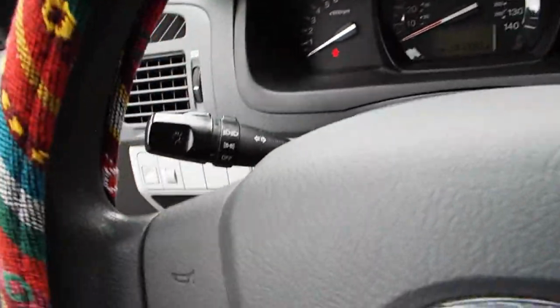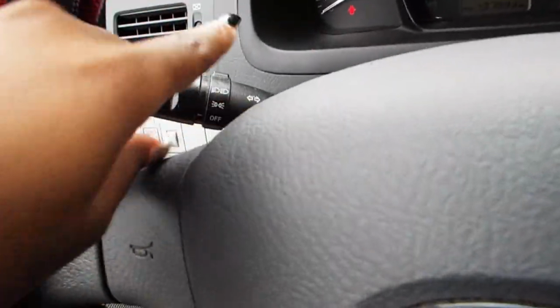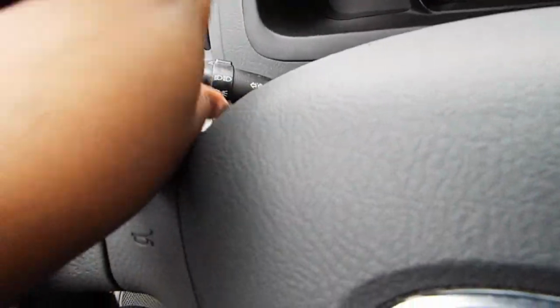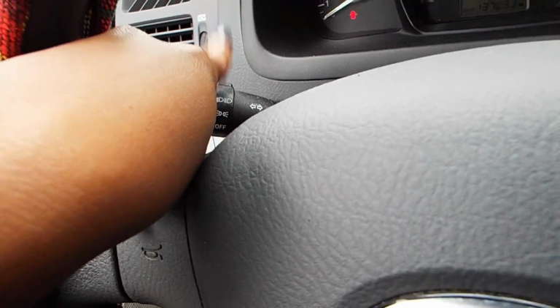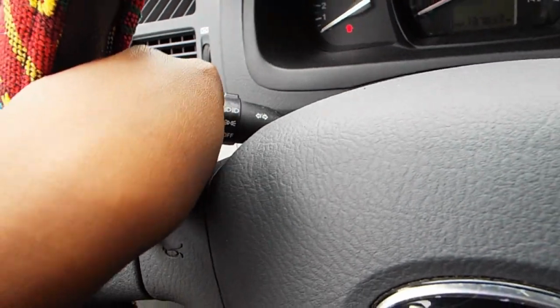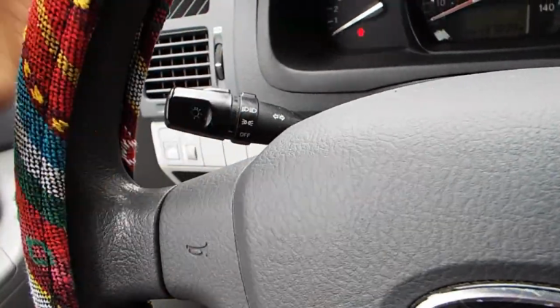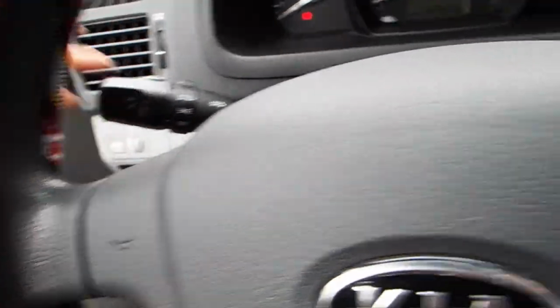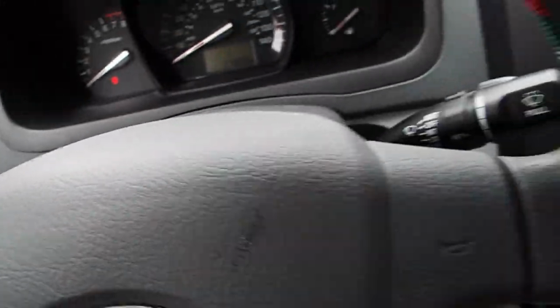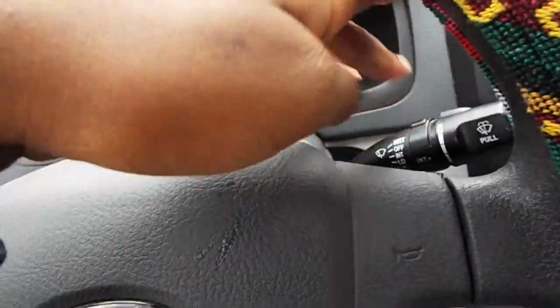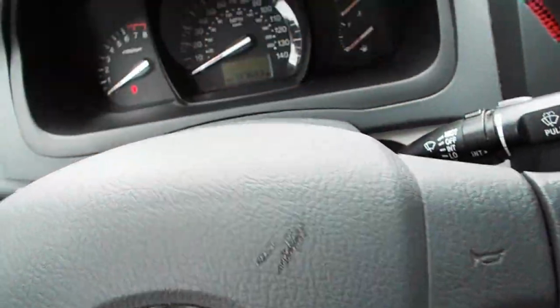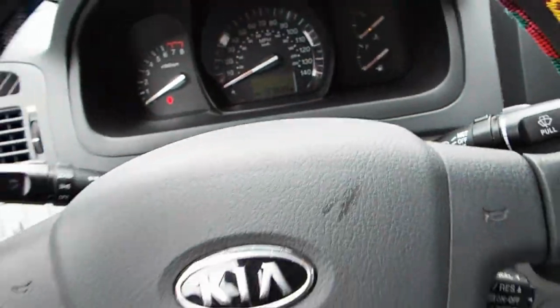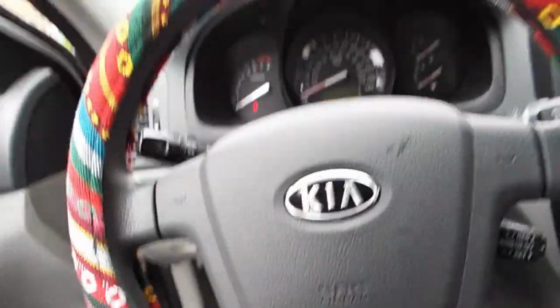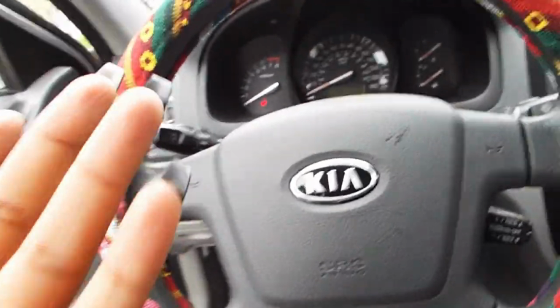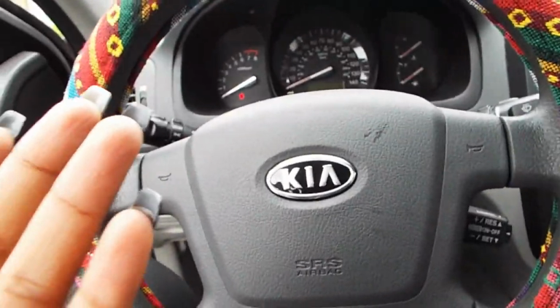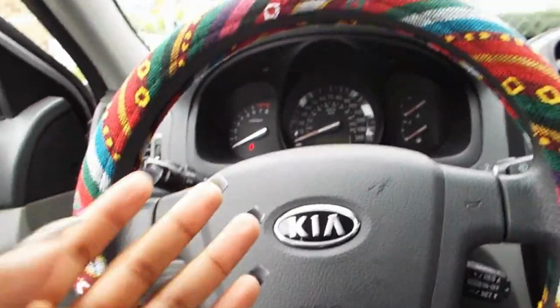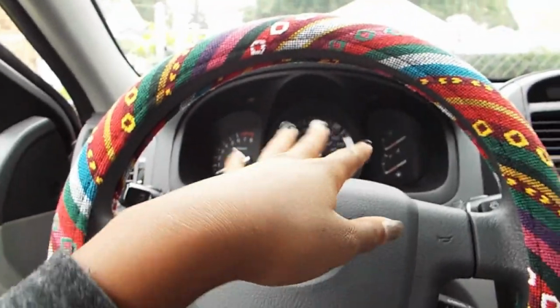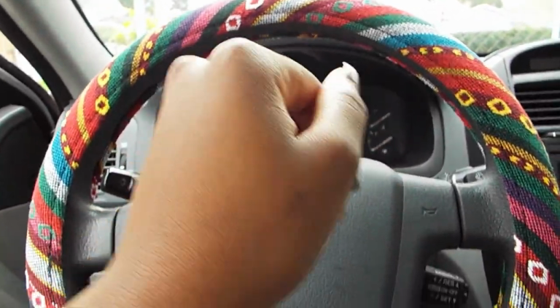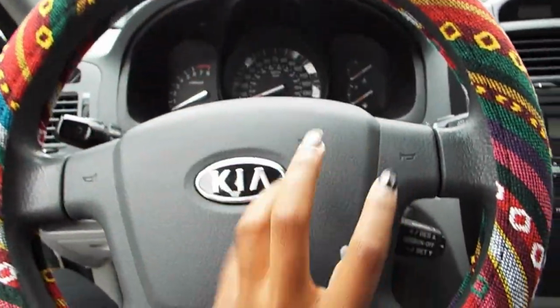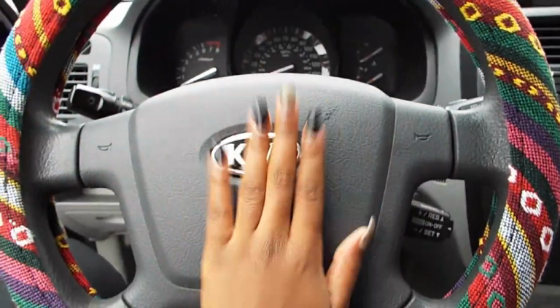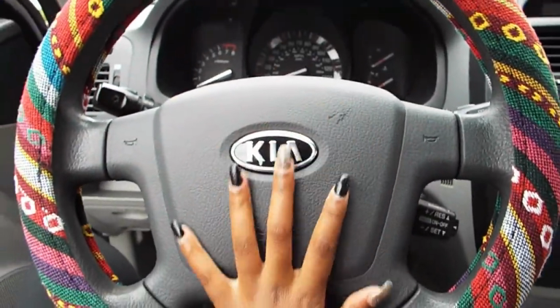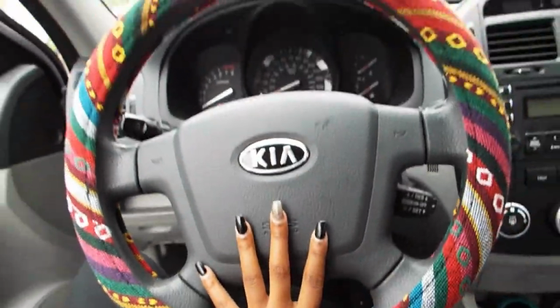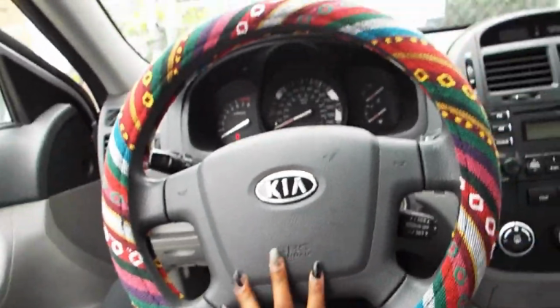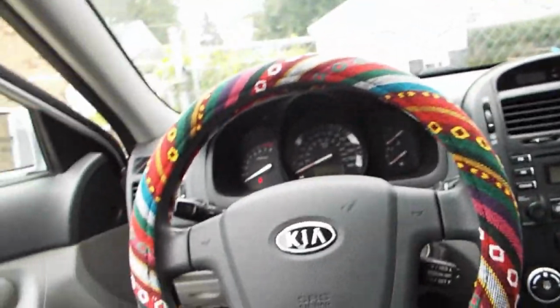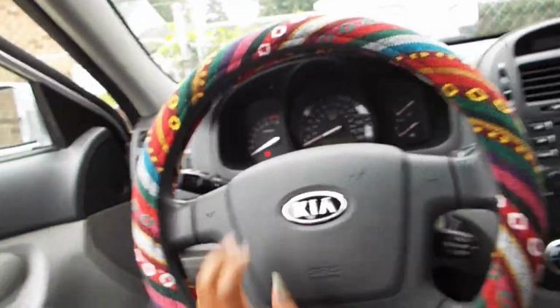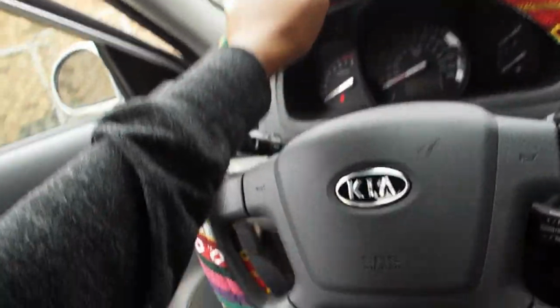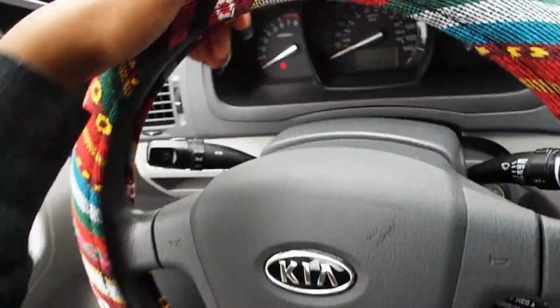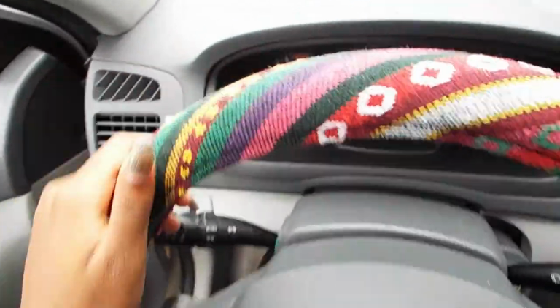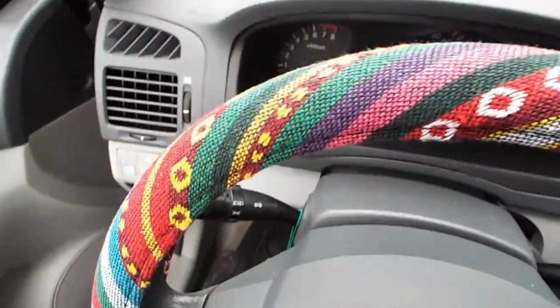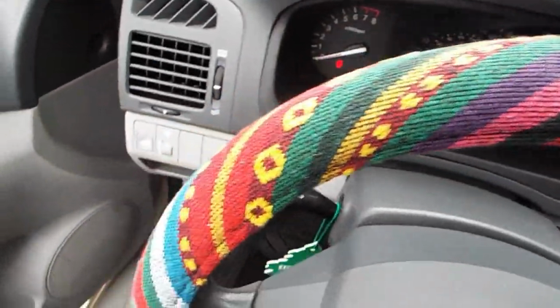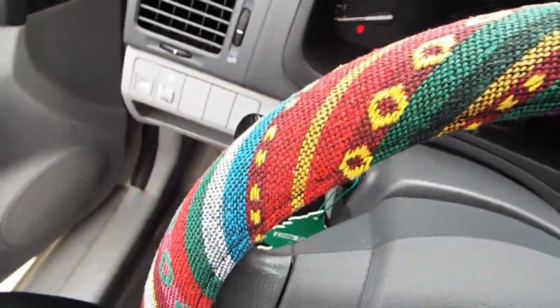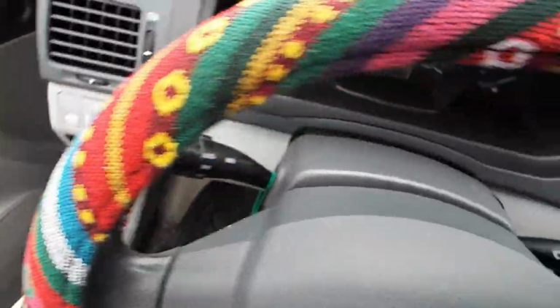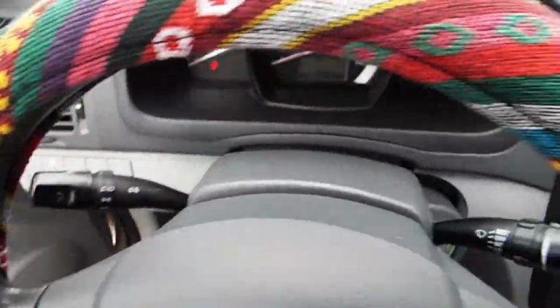Then you have the lights switch and your wipers over here — it's all self-explanatory, all that stuff going on. Then you have a steering wheel cover, which is my favorite part. Guys, isn't it so cute? It is so cute to me.